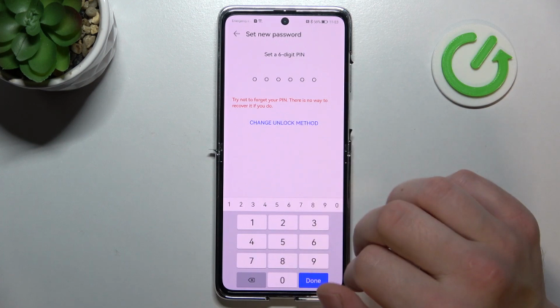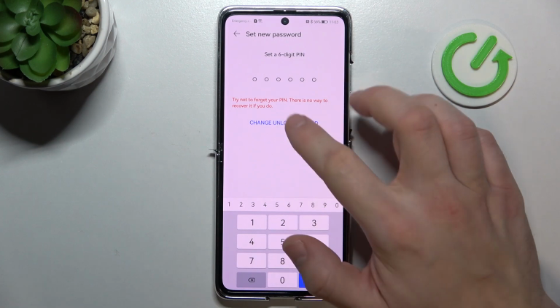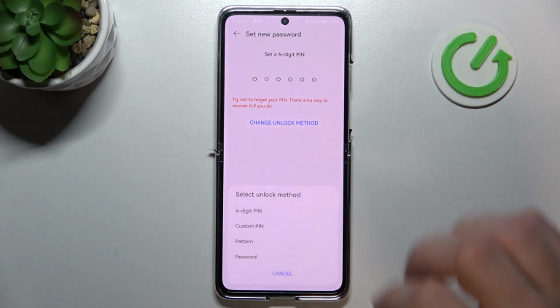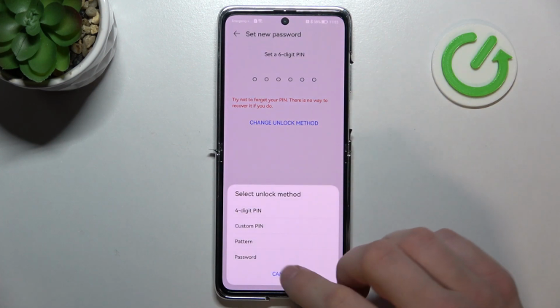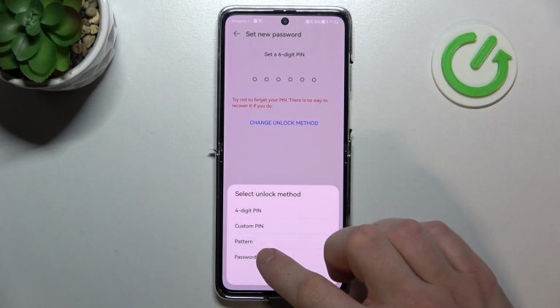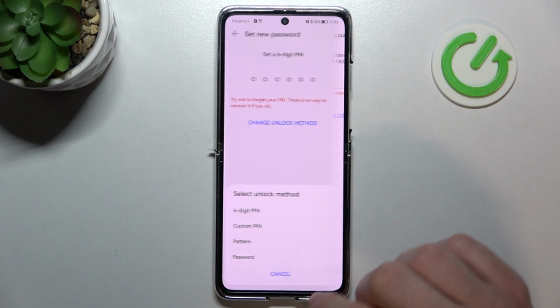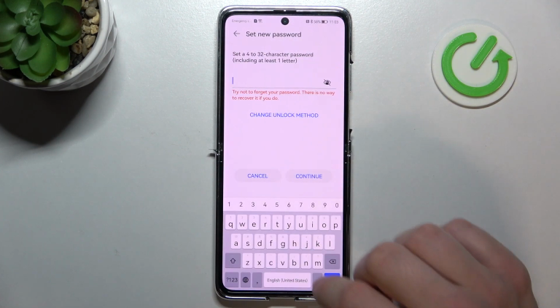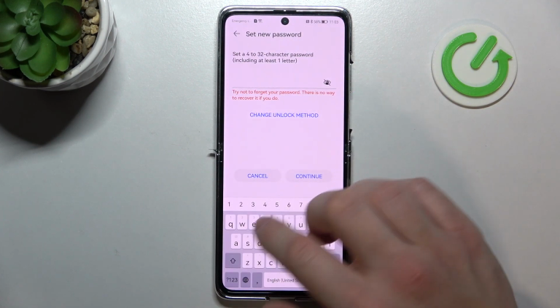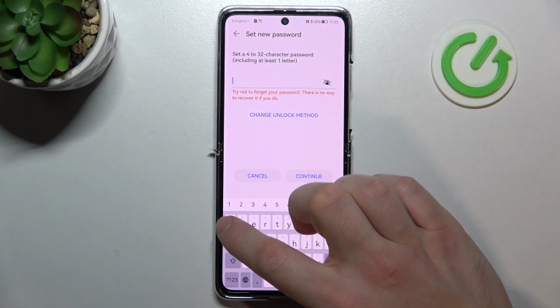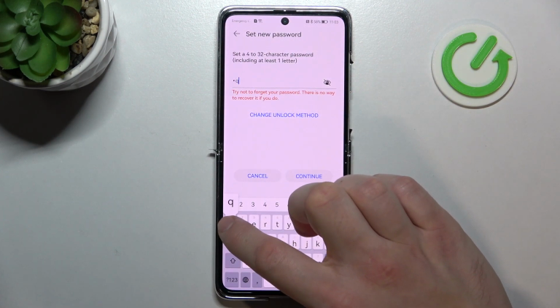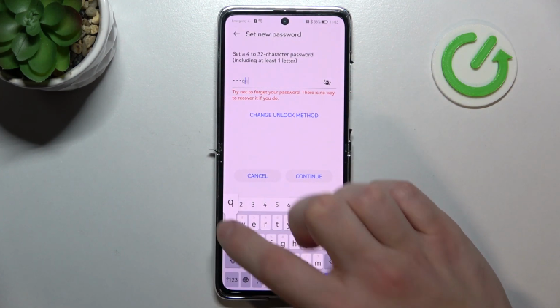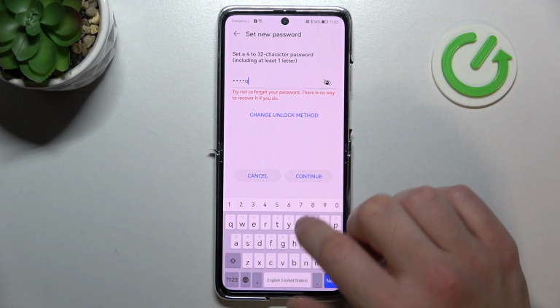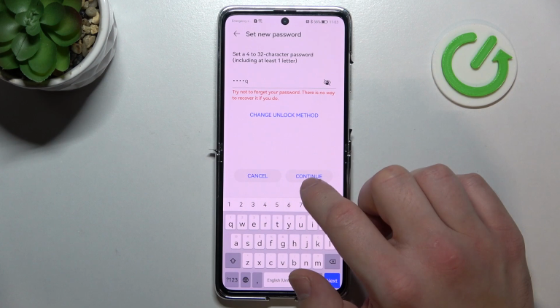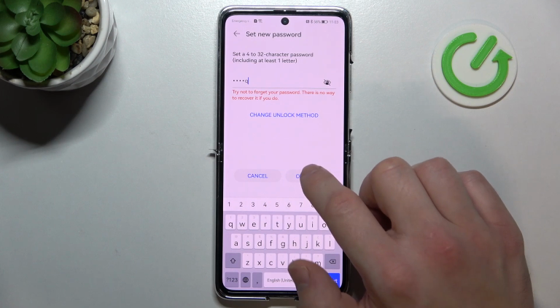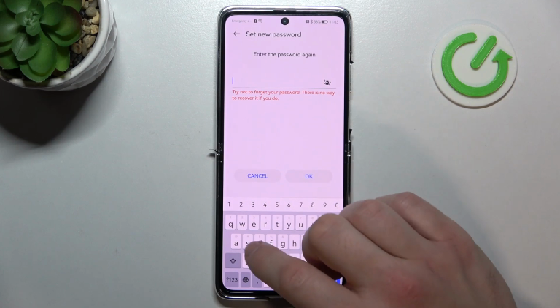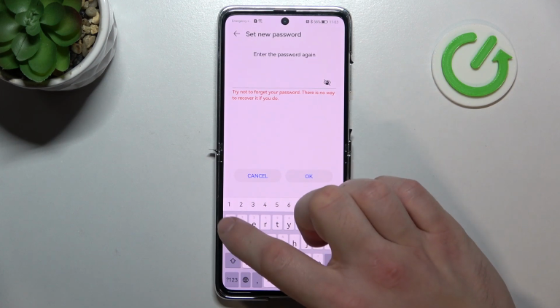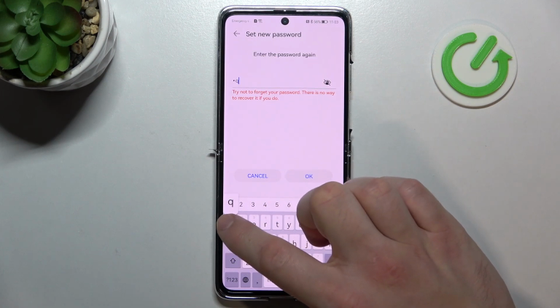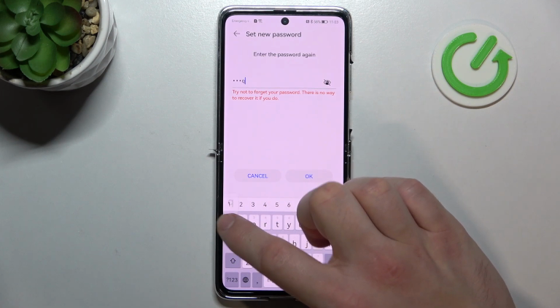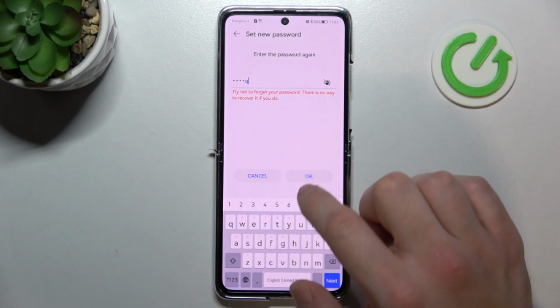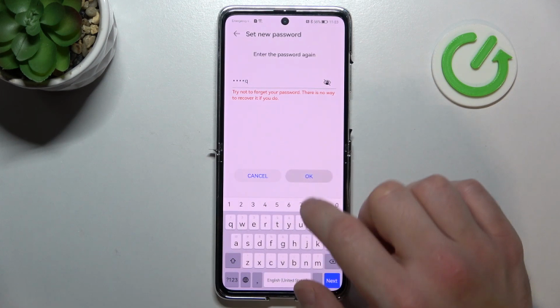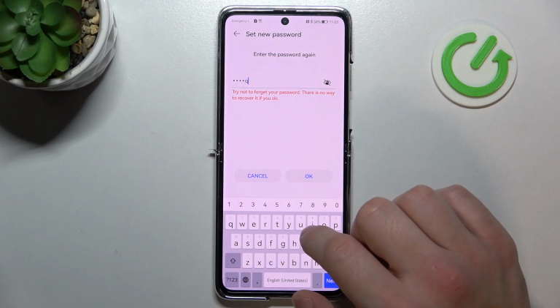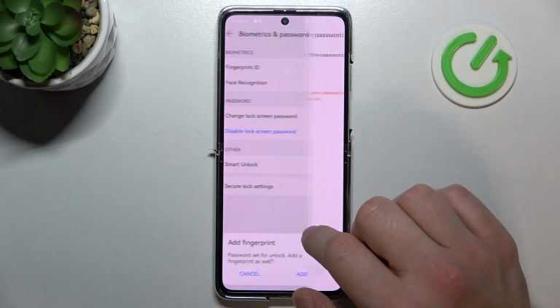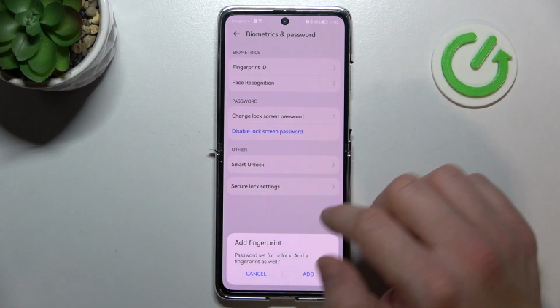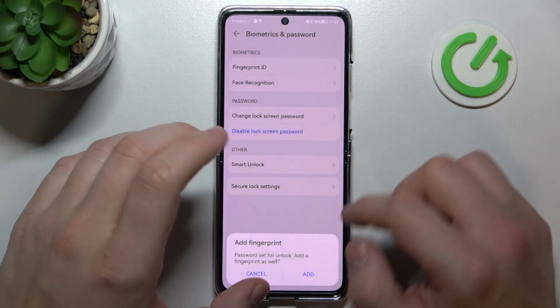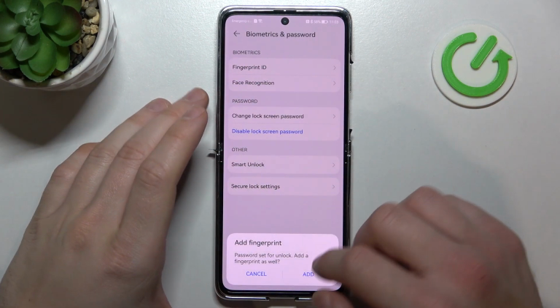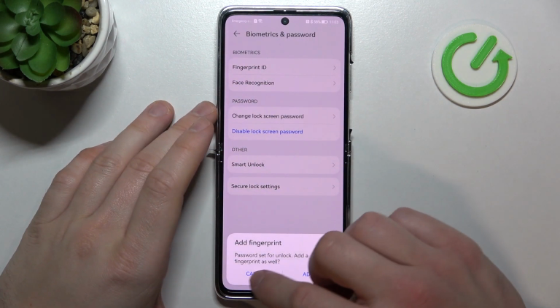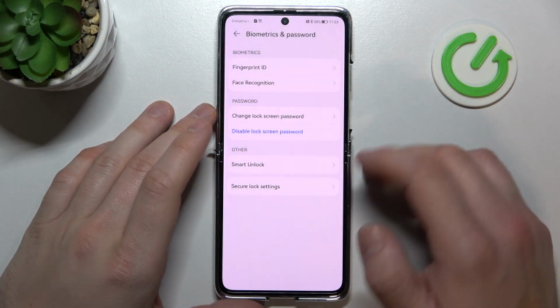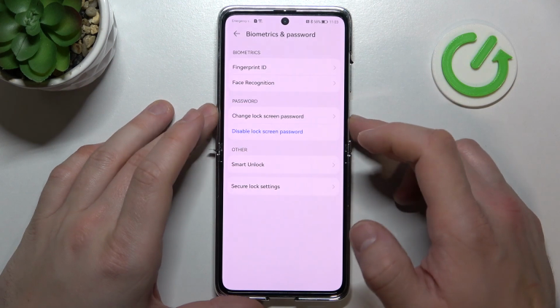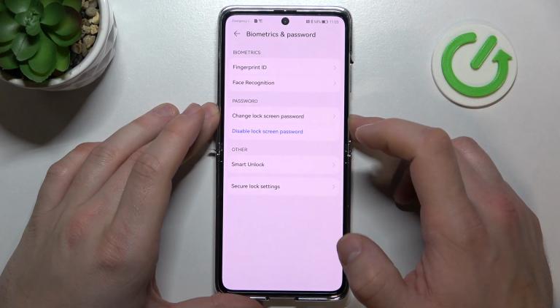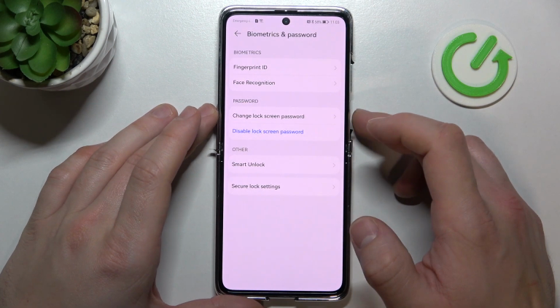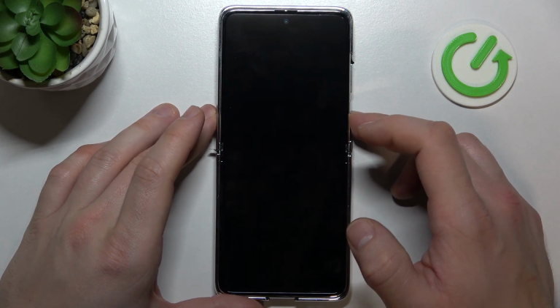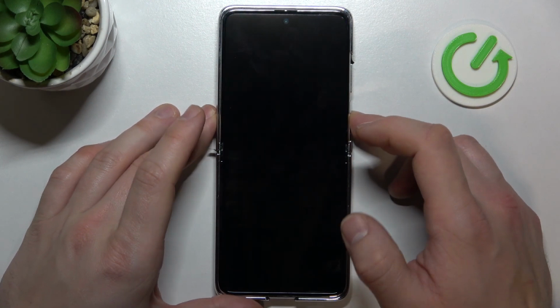So, let's go to the password and type your password. Now let's use it to unlock the phone.